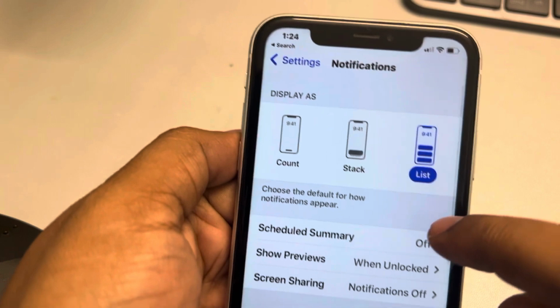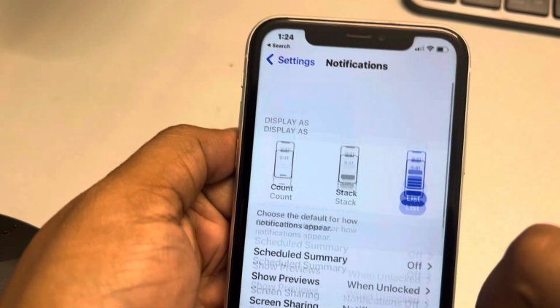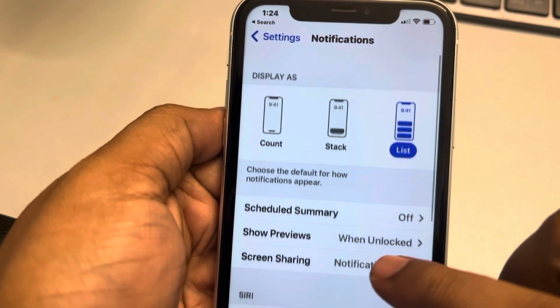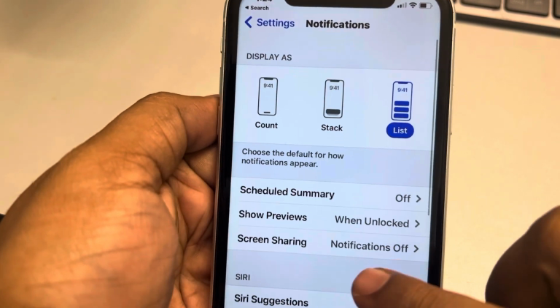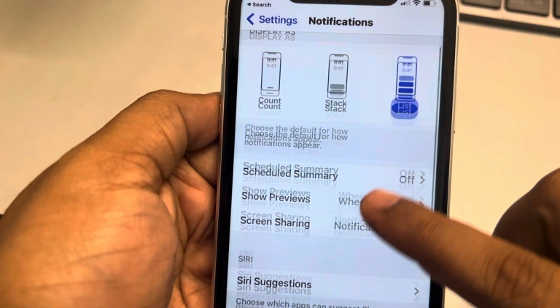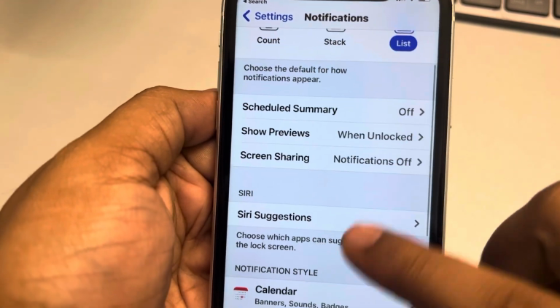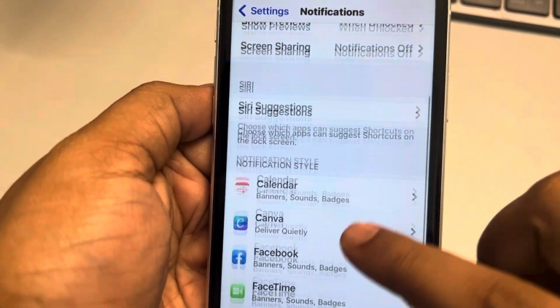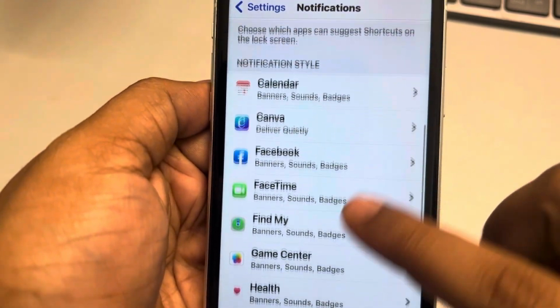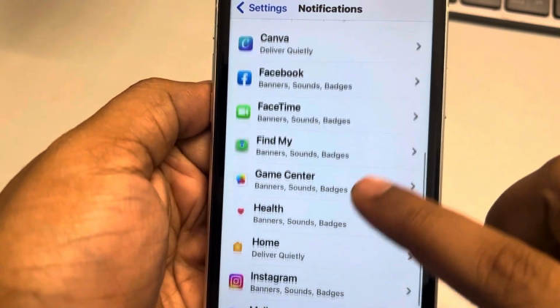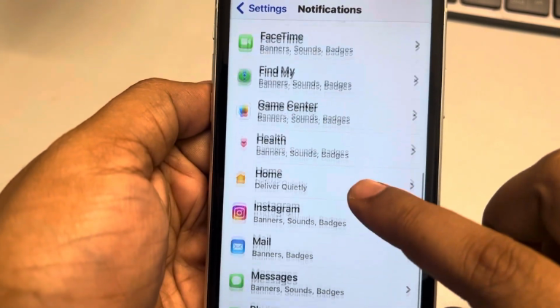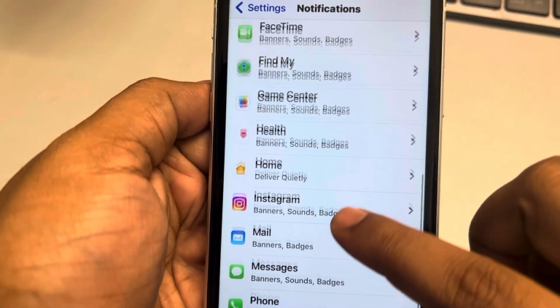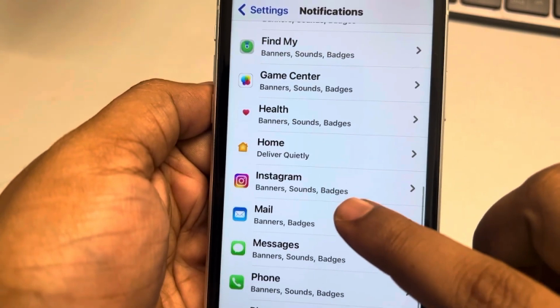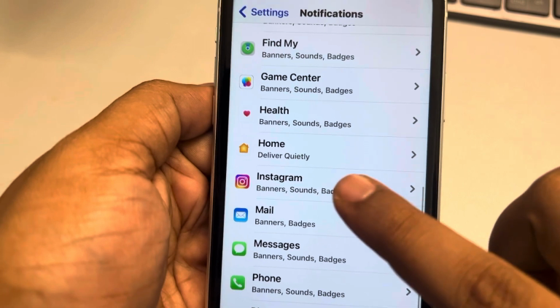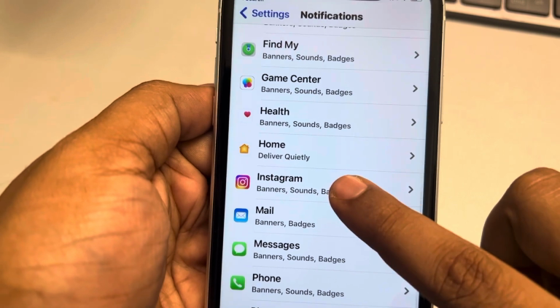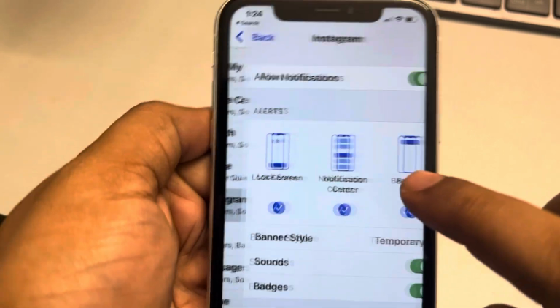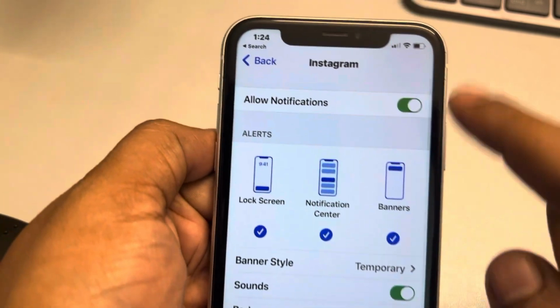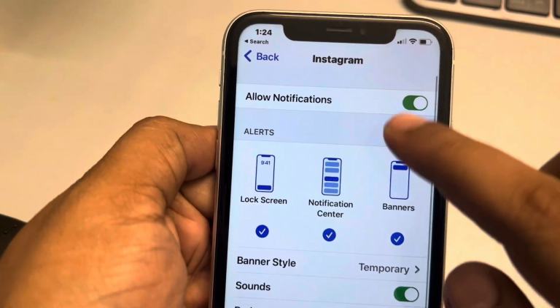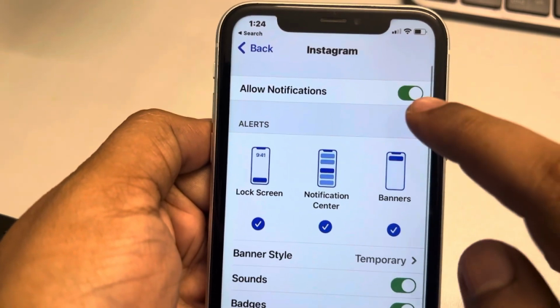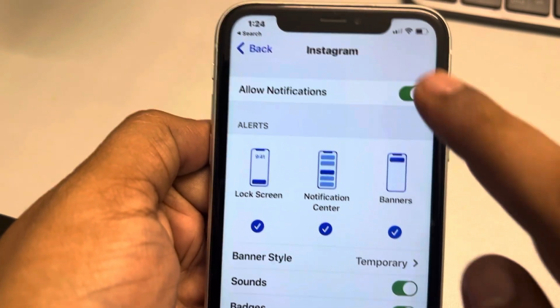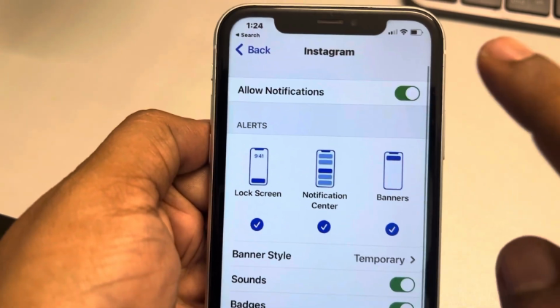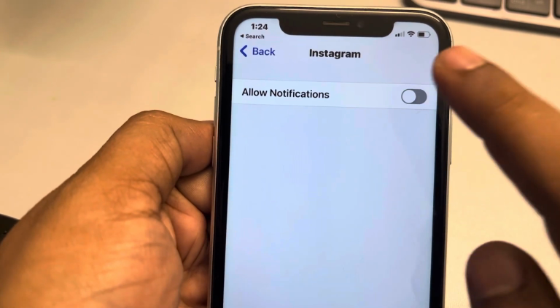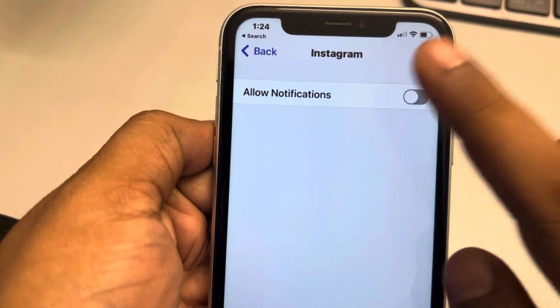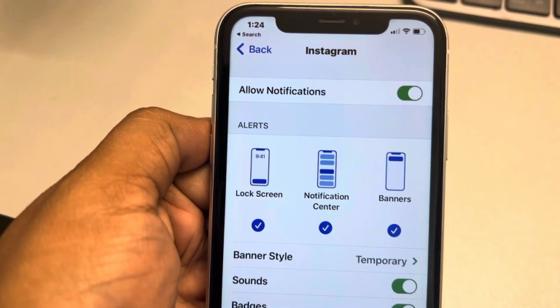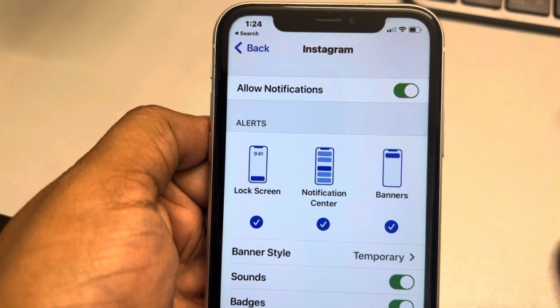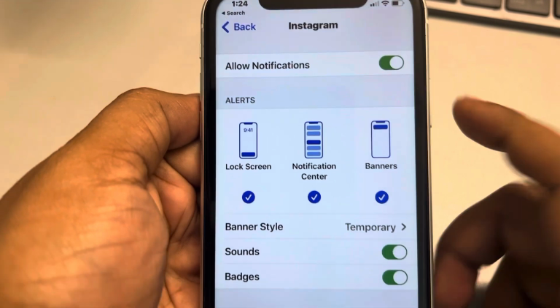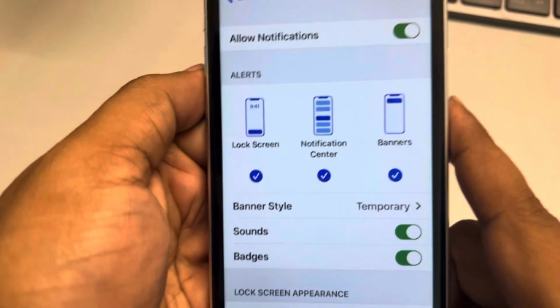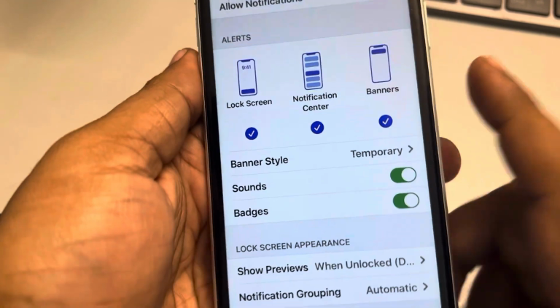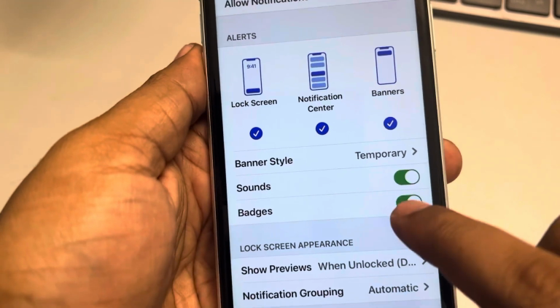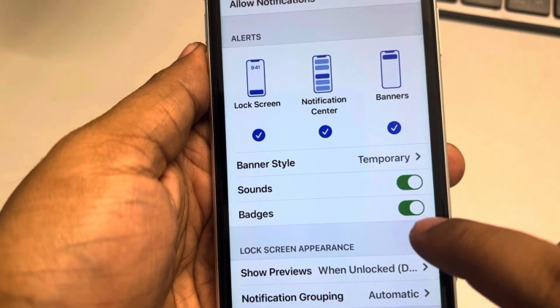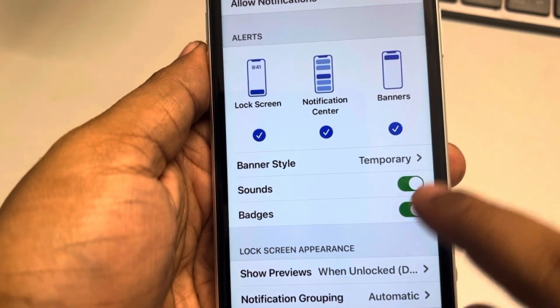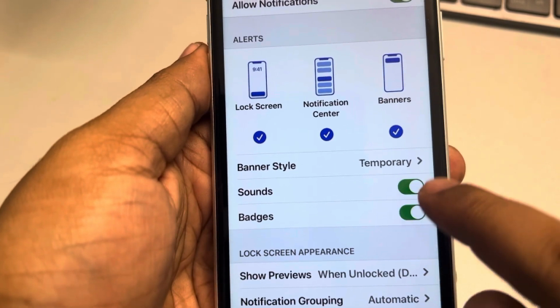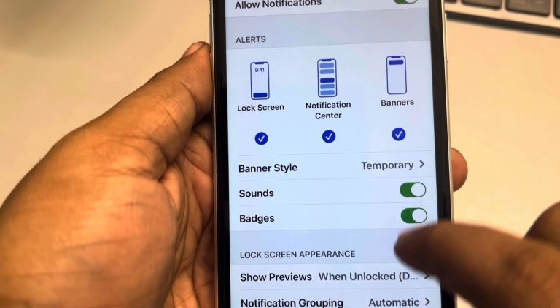When you scroll down, find Instagram and tap on it. Make sure notifications are turned on — if it is off, turn it on. Also make sure that sound and badges are turned on if you want them.